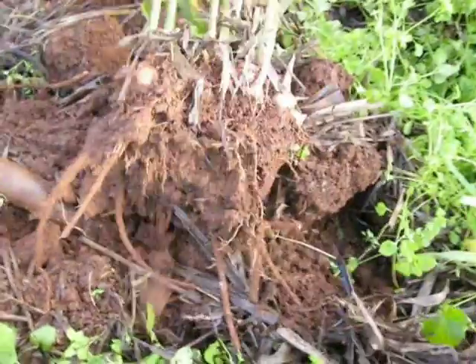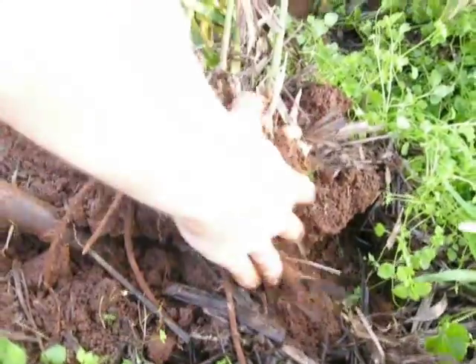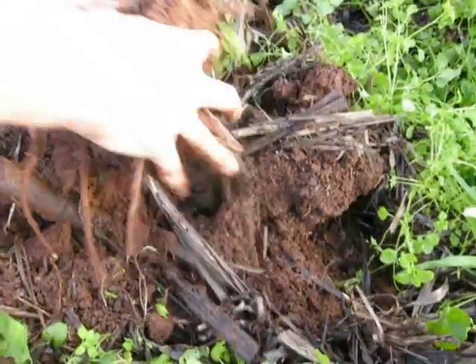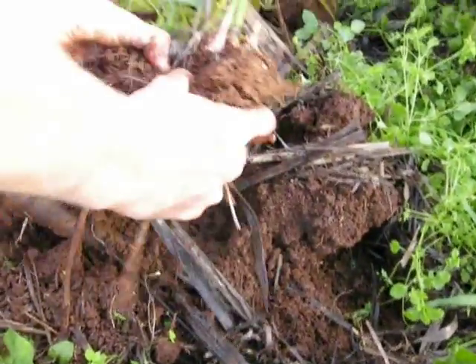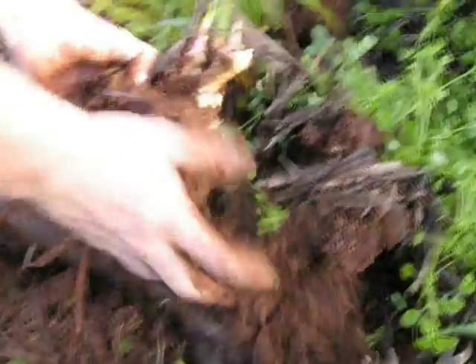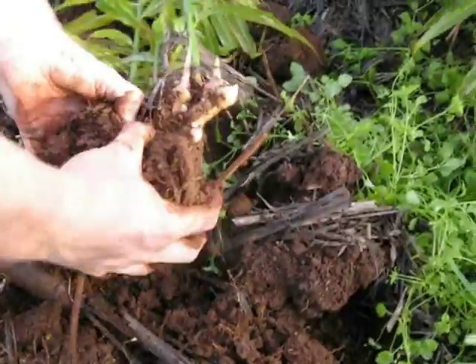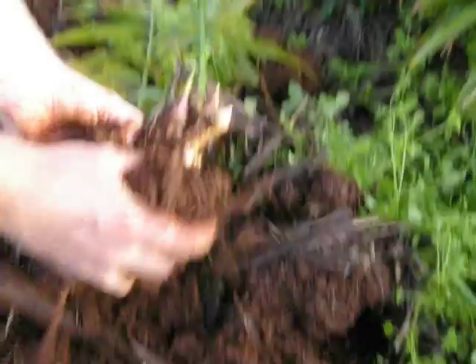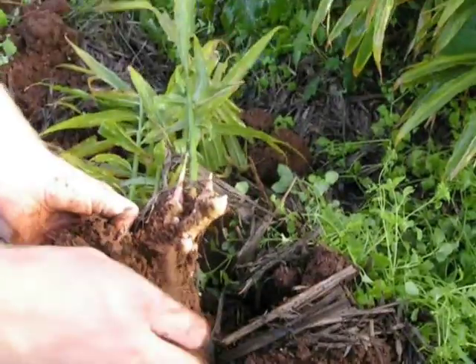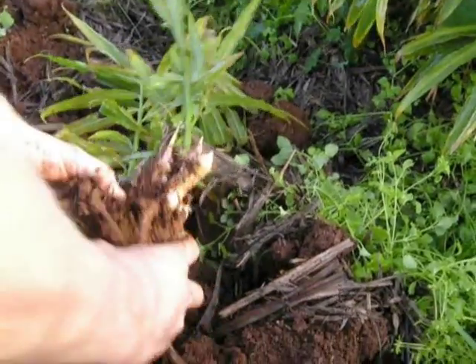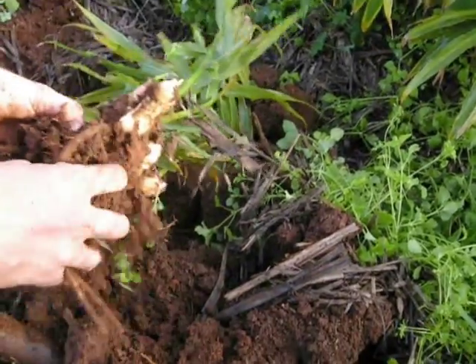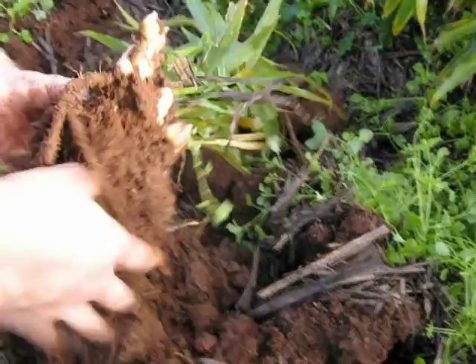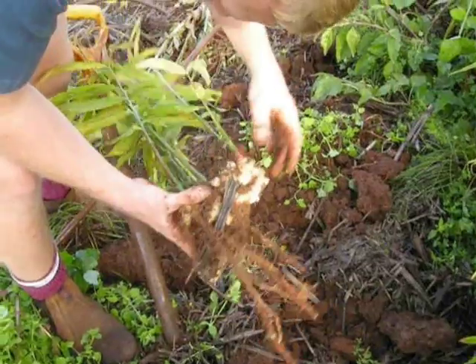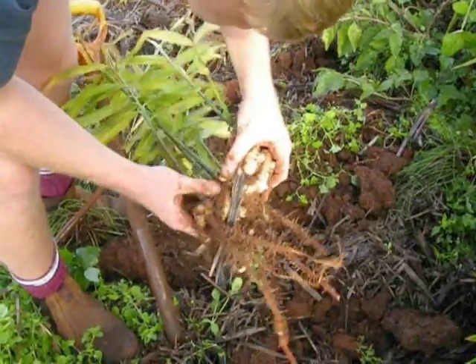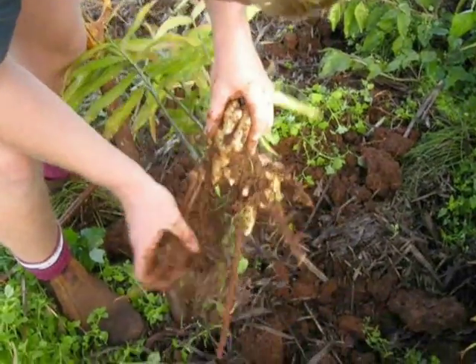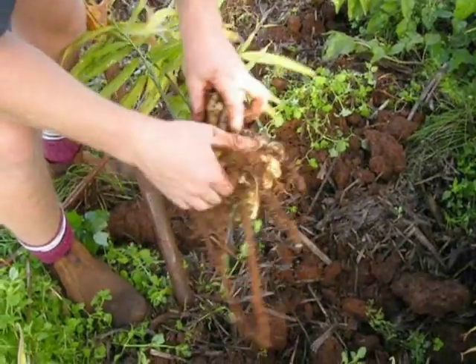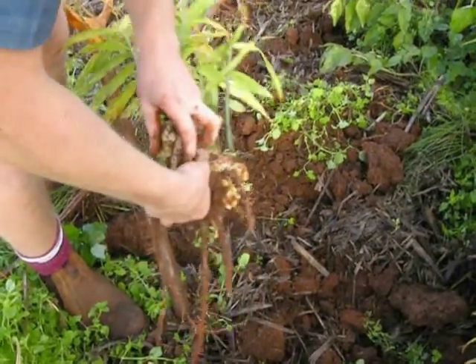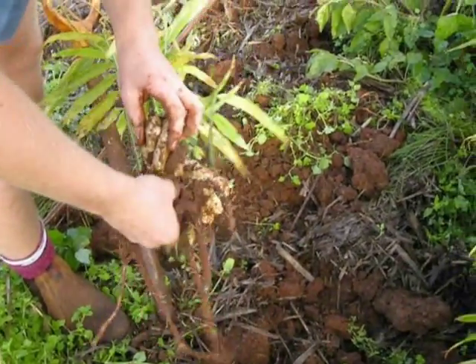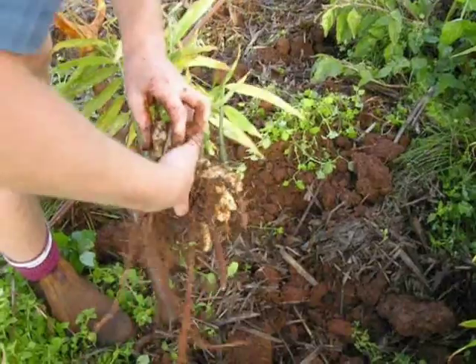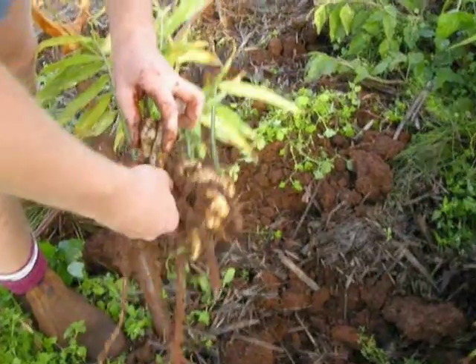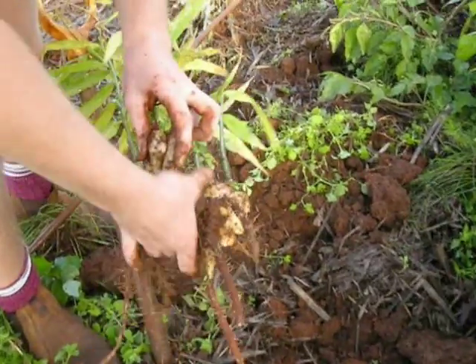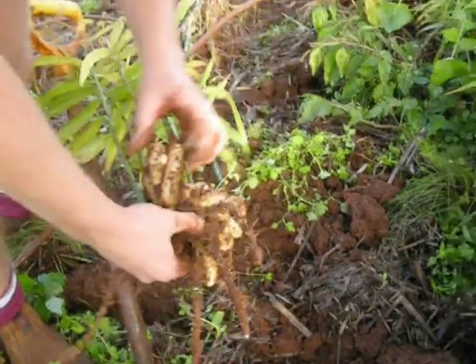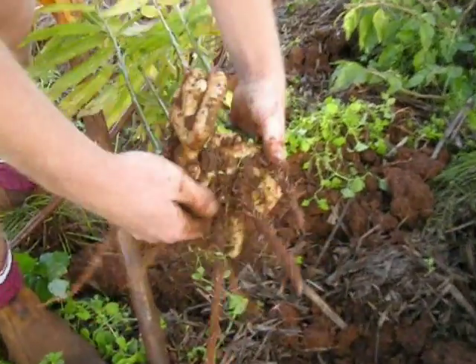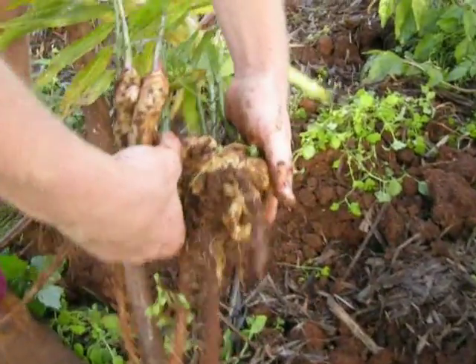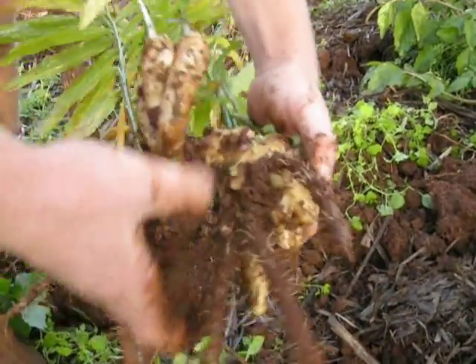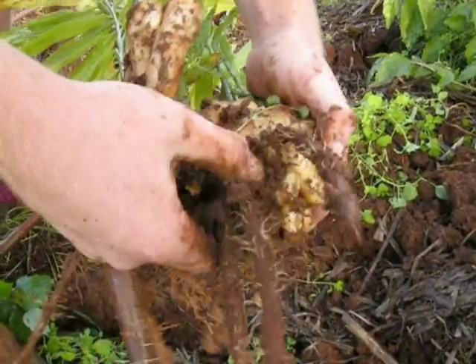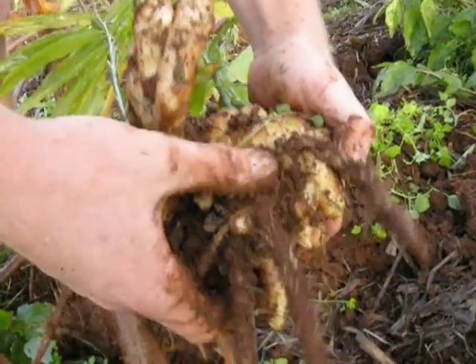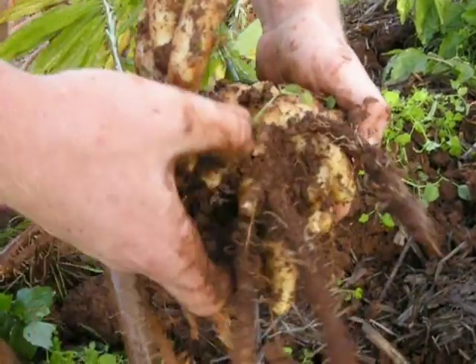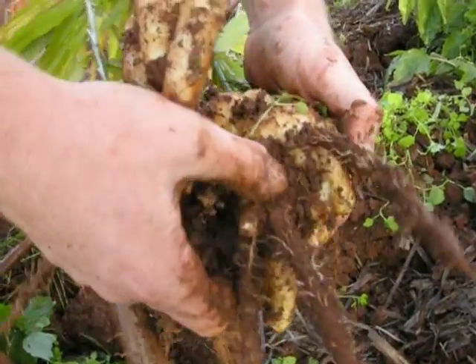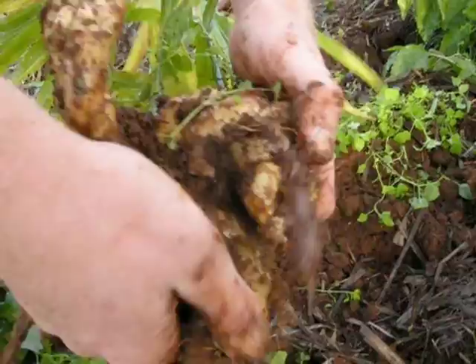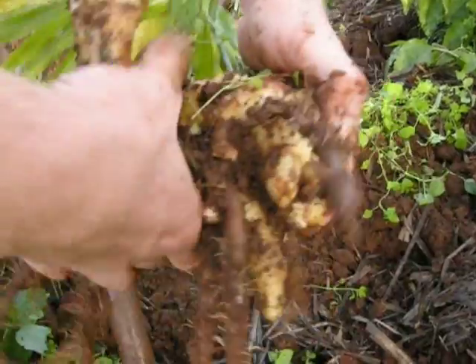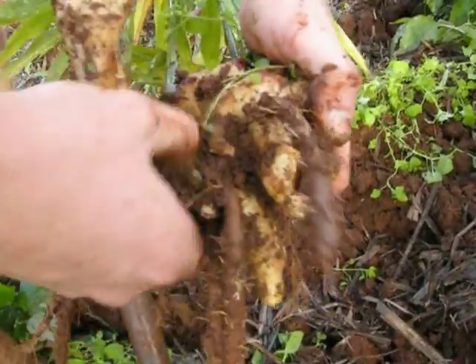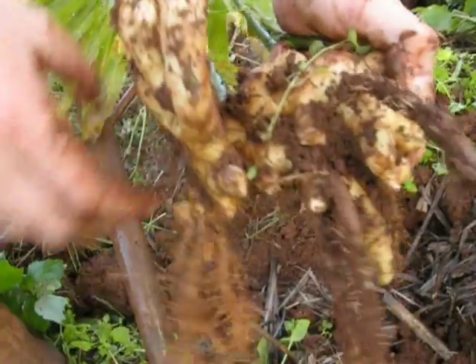Because we are in the southern hemisphere, we plant in September and harvest six months later at the end of autumn. I save ginger roots from the previous year's crop and store them in boxes of dry potting mix in a dark place.